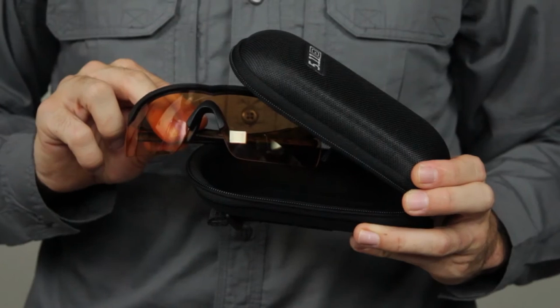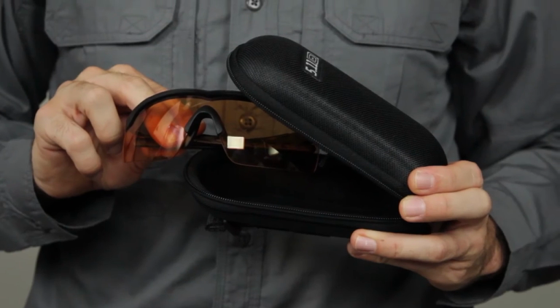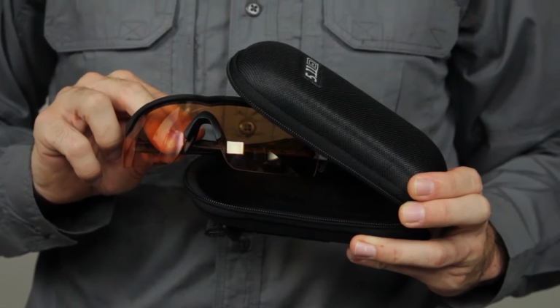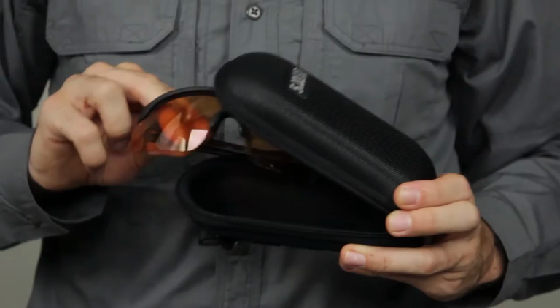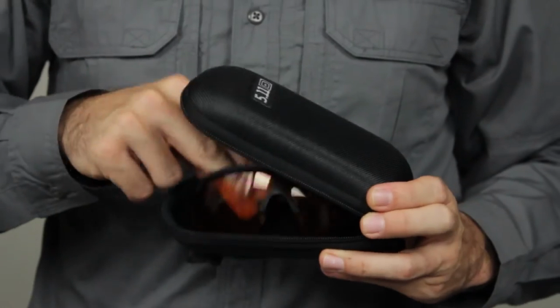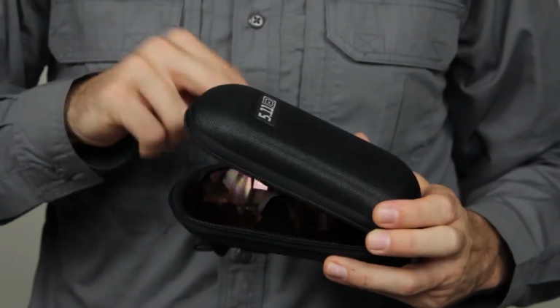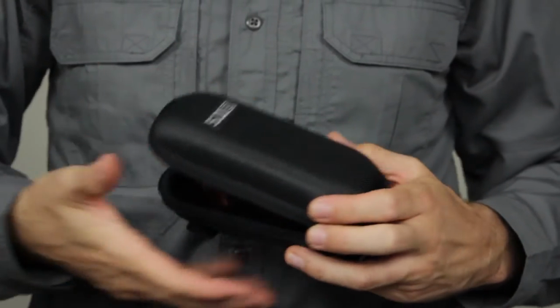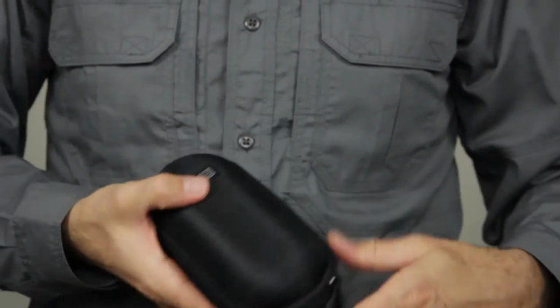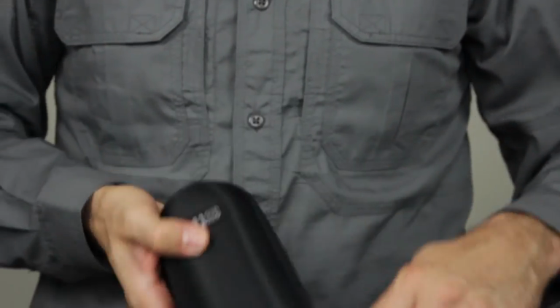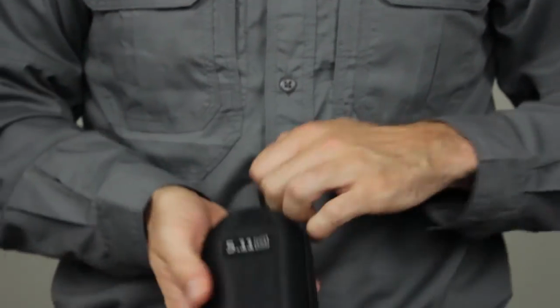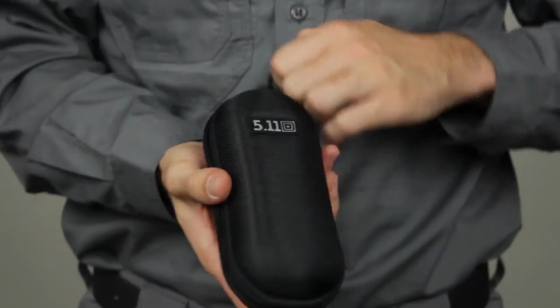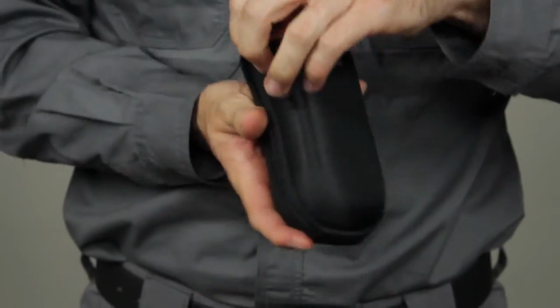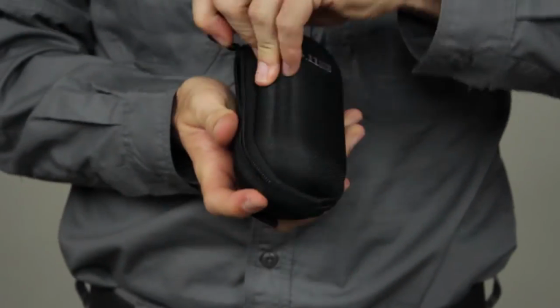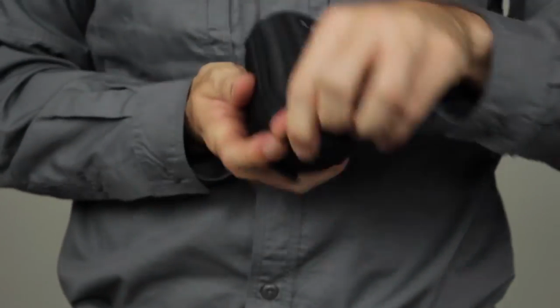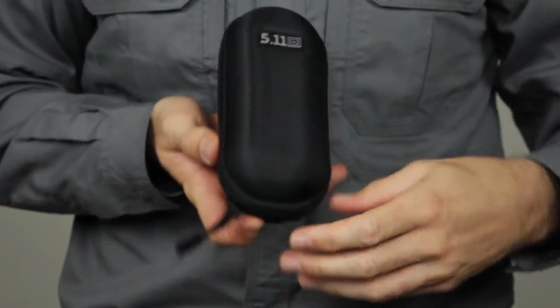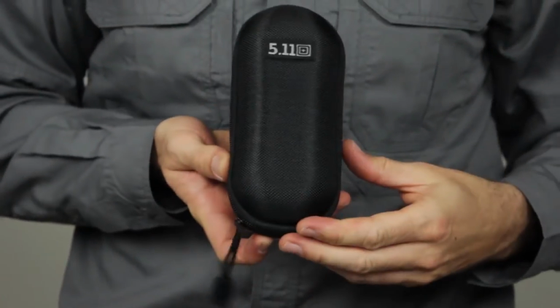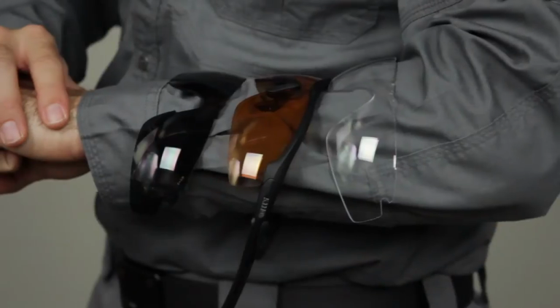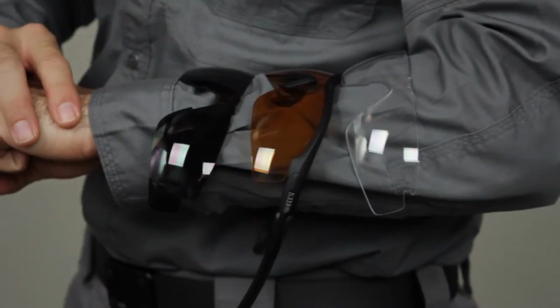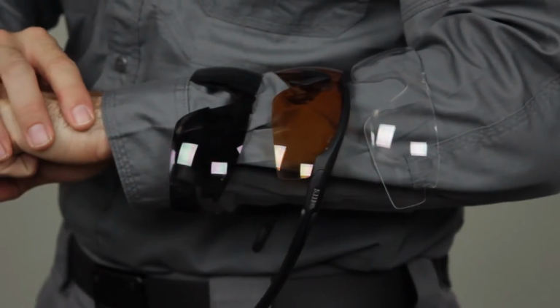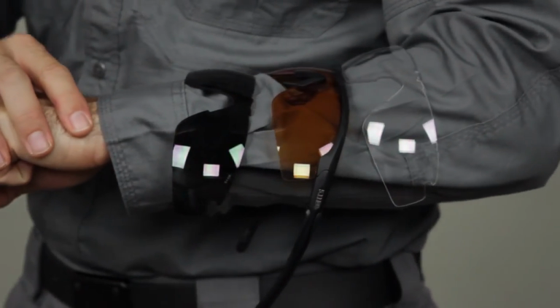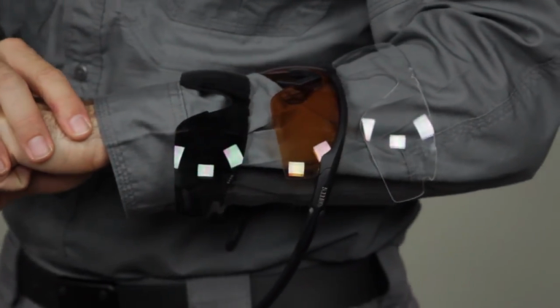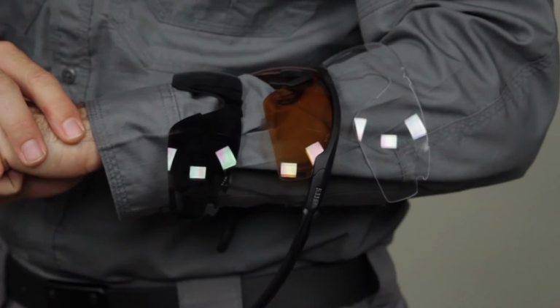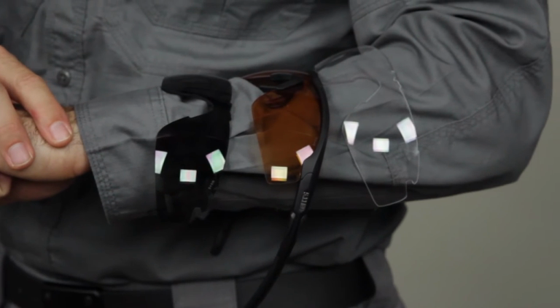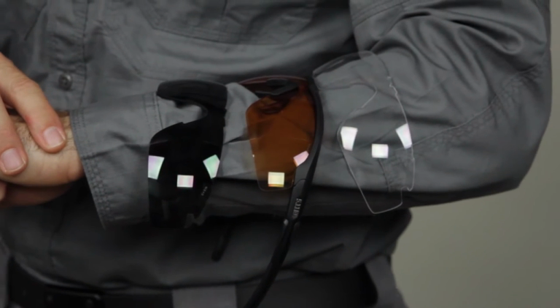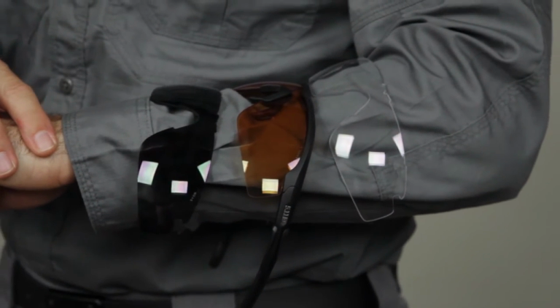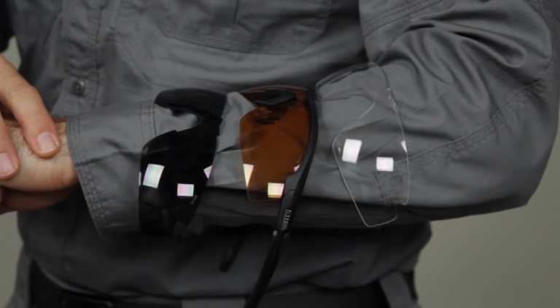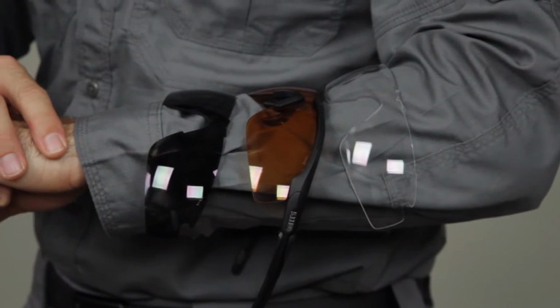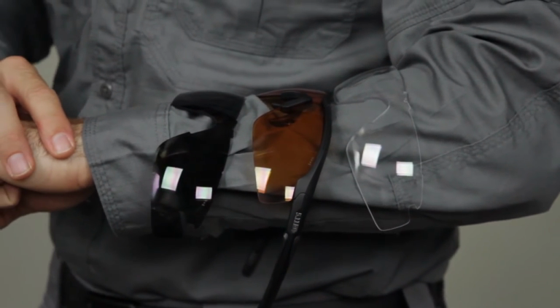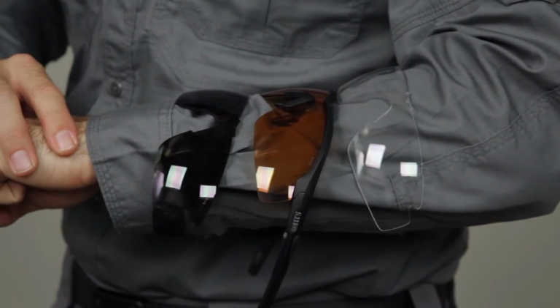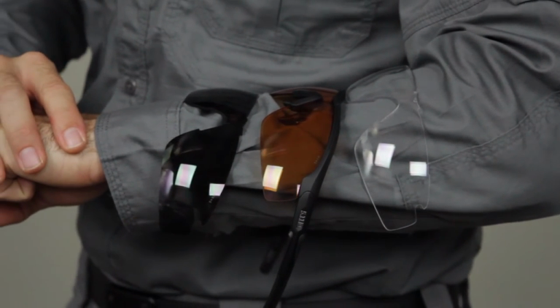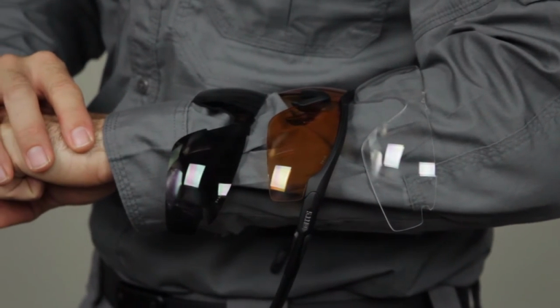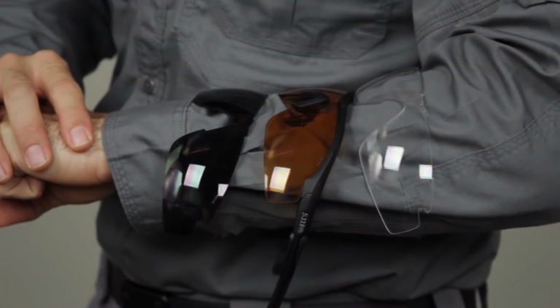Ballistic orange lenses improve contrast at the range without dimming details. And clear lenses provide protection and clarity without altering the visible light spectrum.